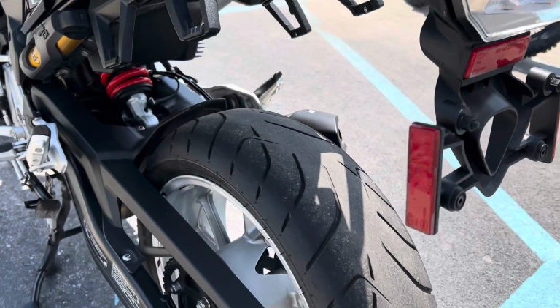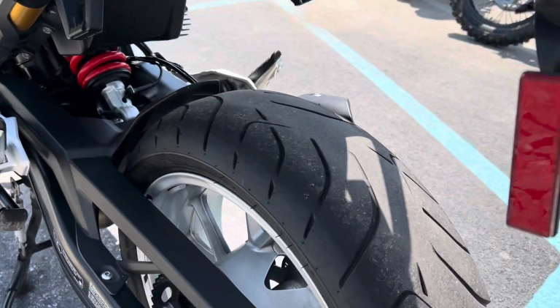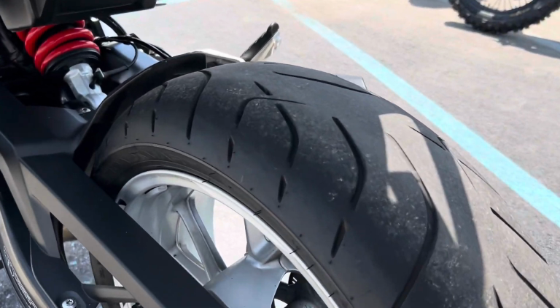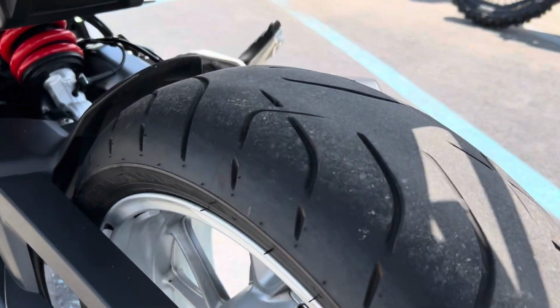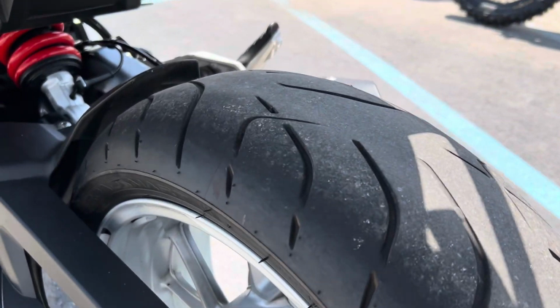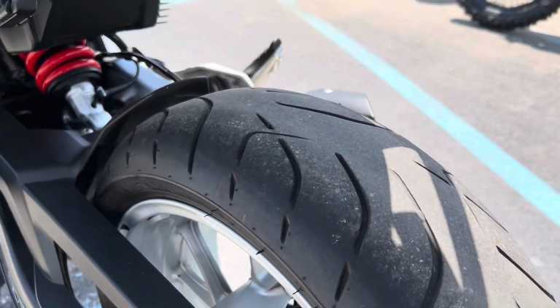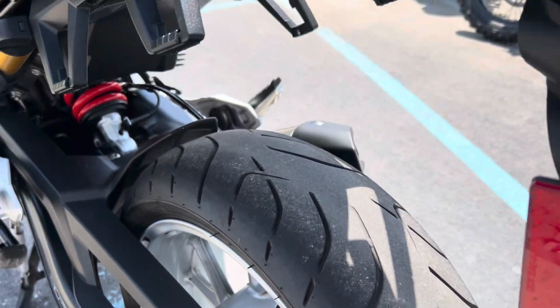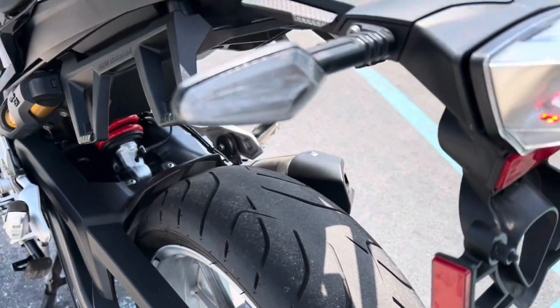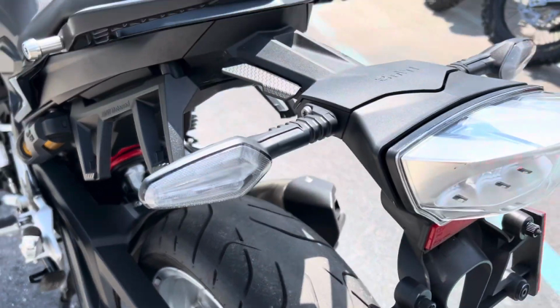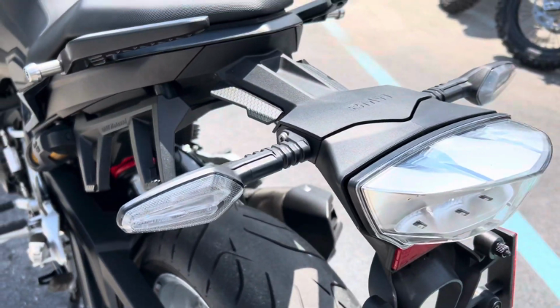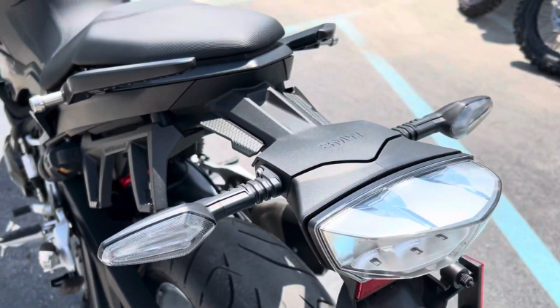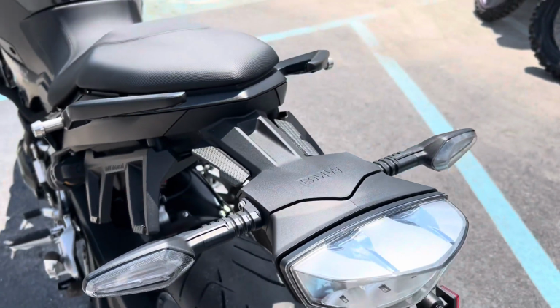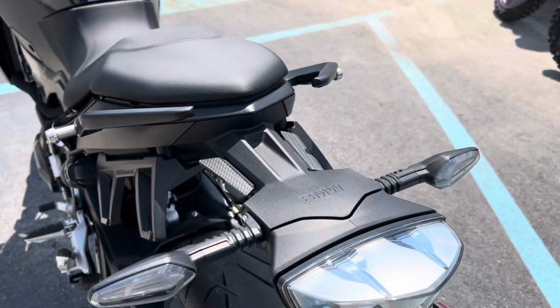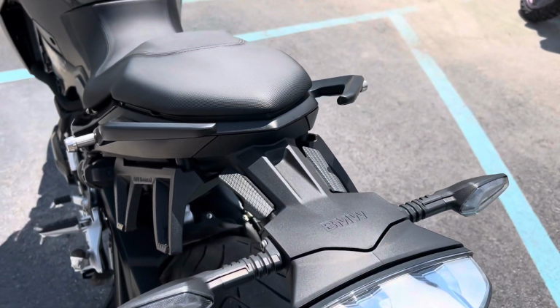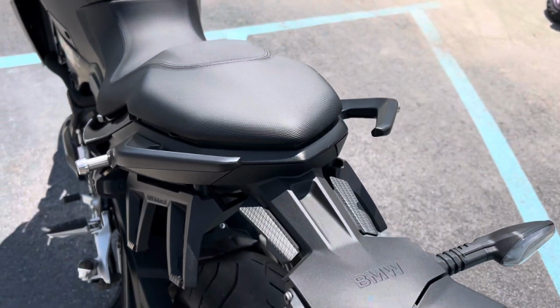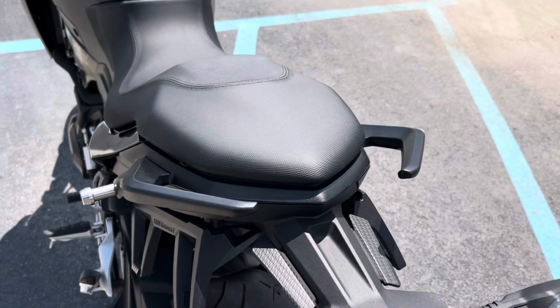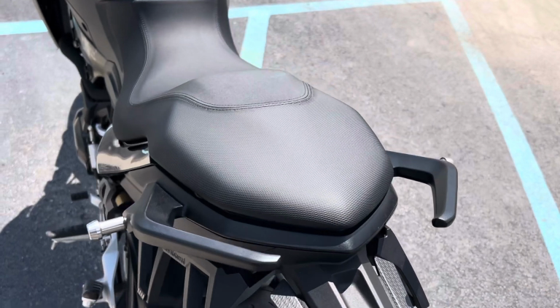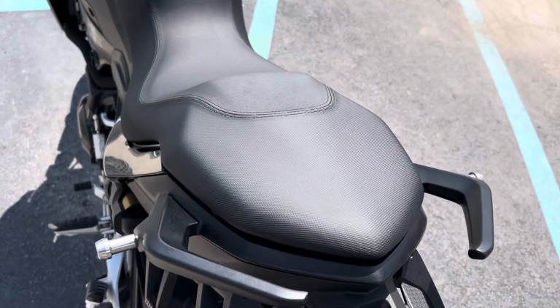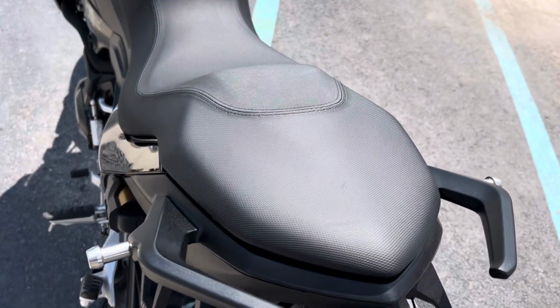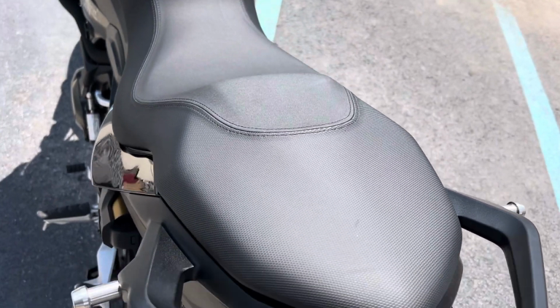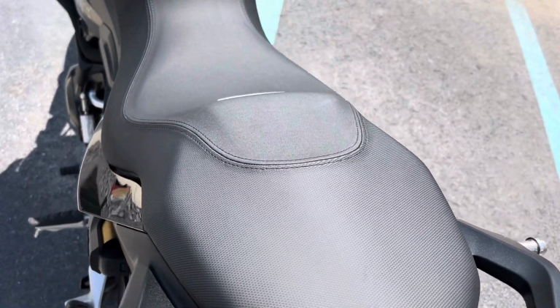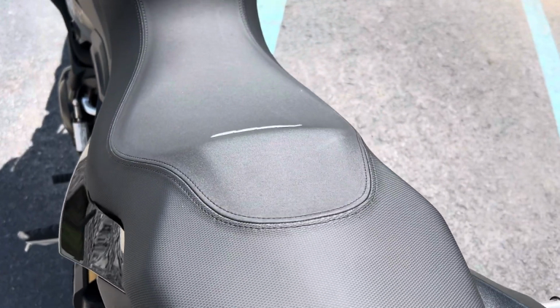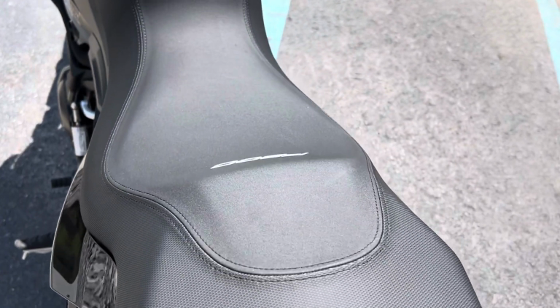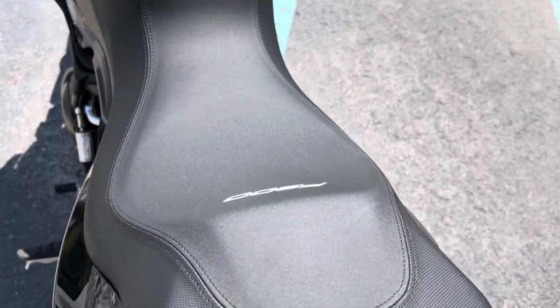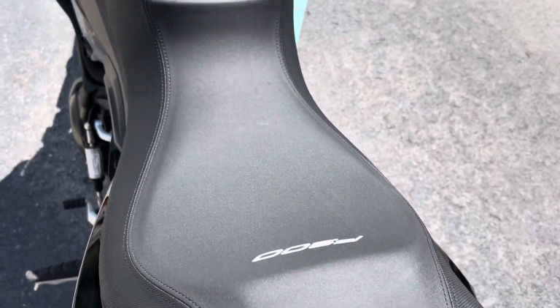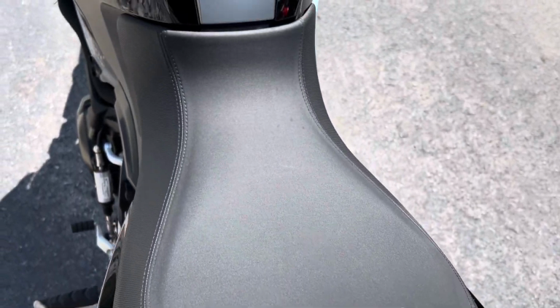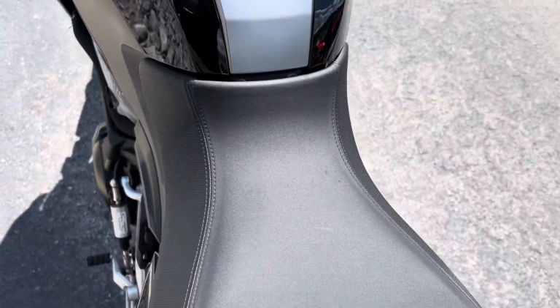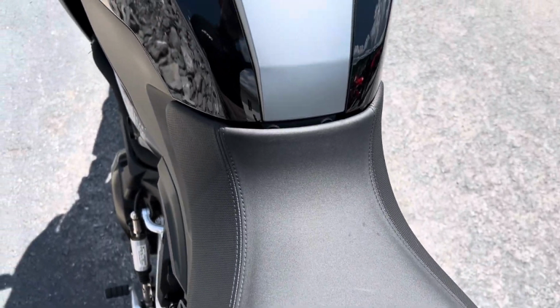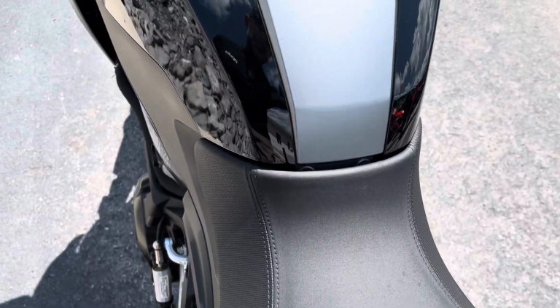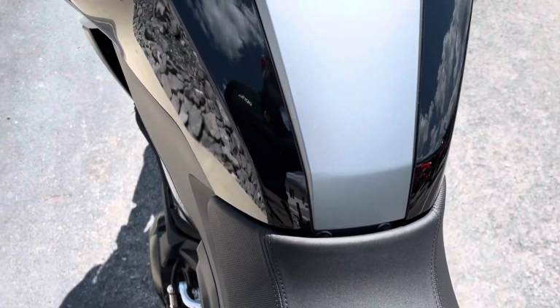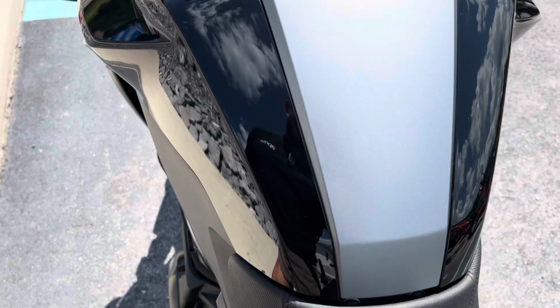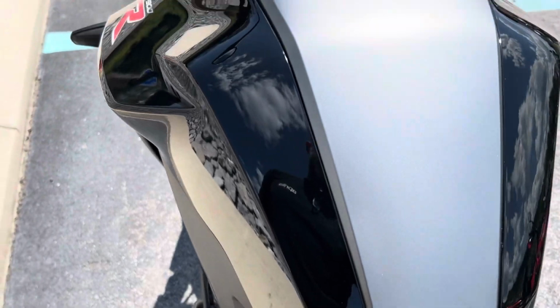The rear tire's getting pretty low, so we'll get a new rear tire on there before customer handover. The seat is in perfect condition.